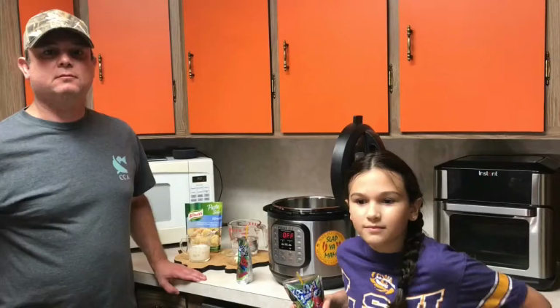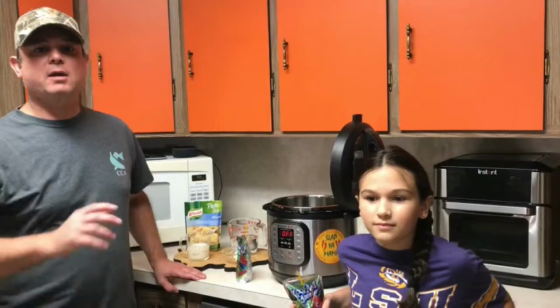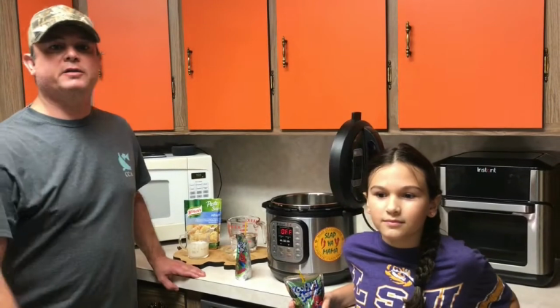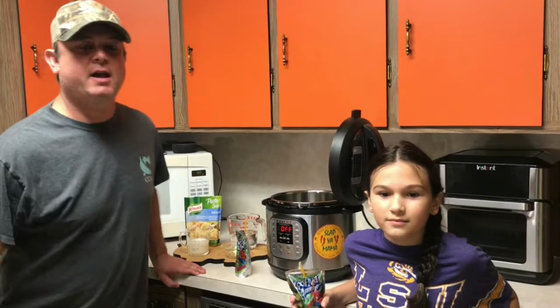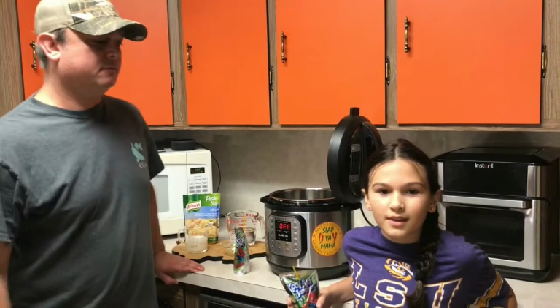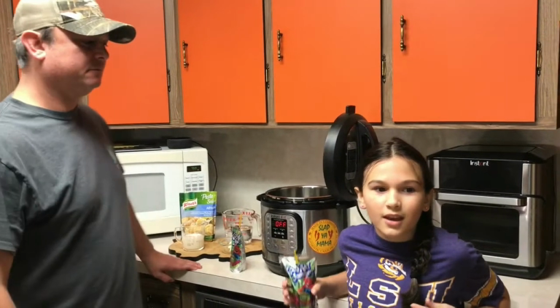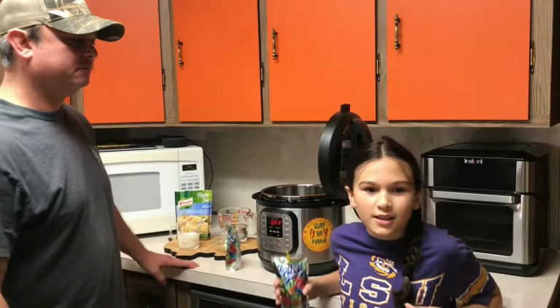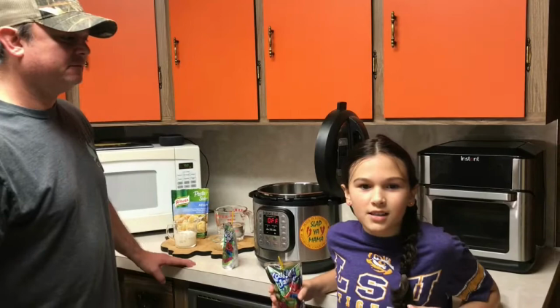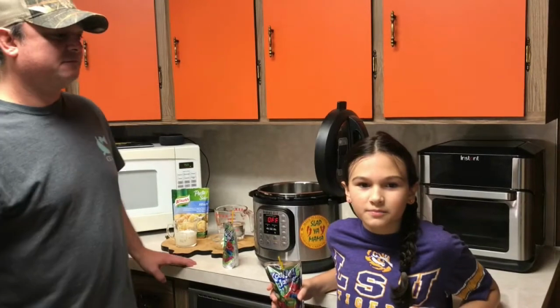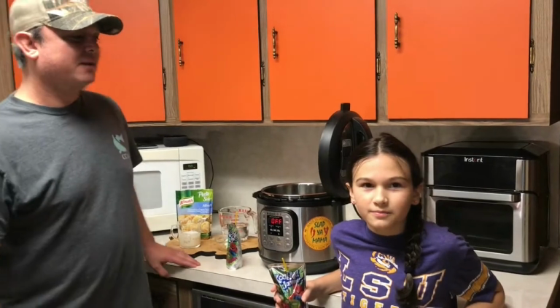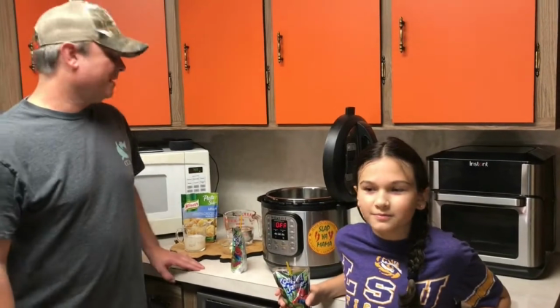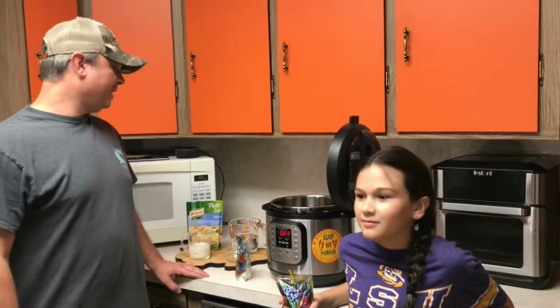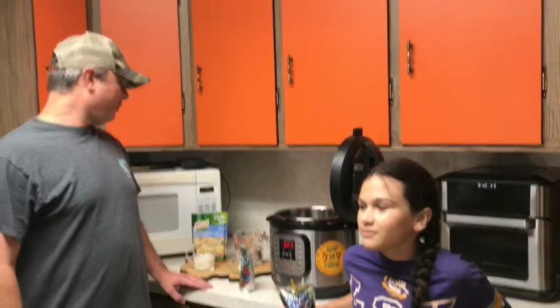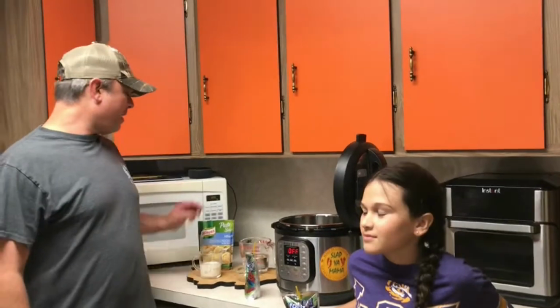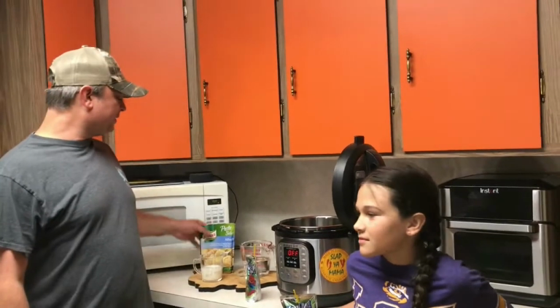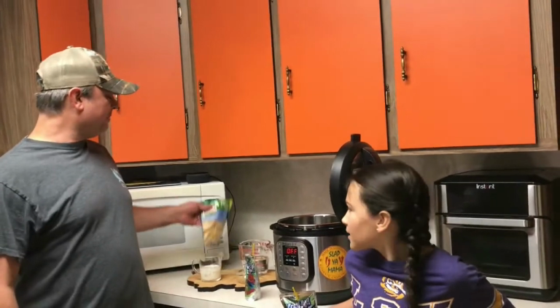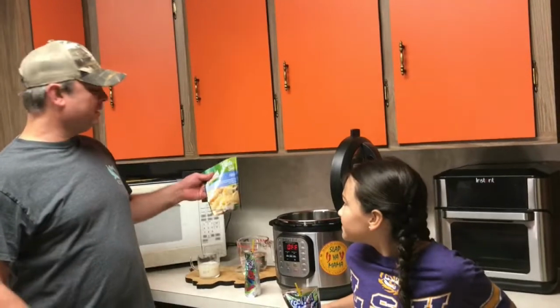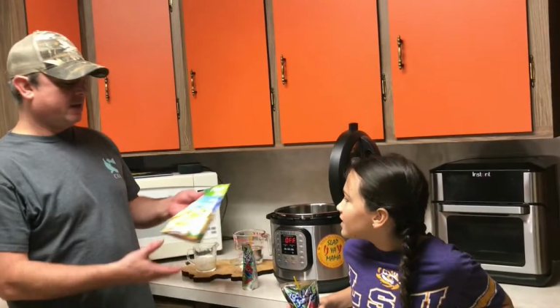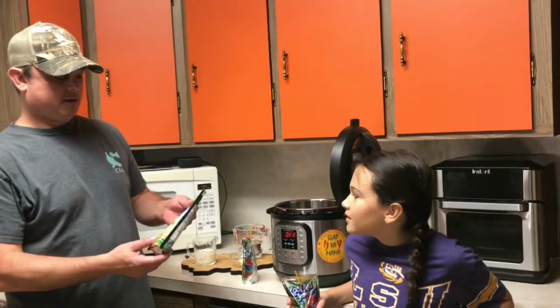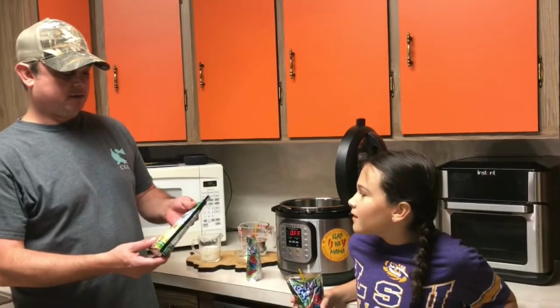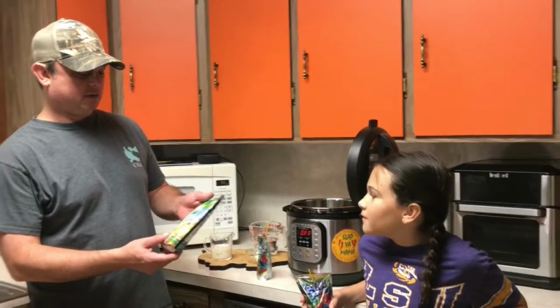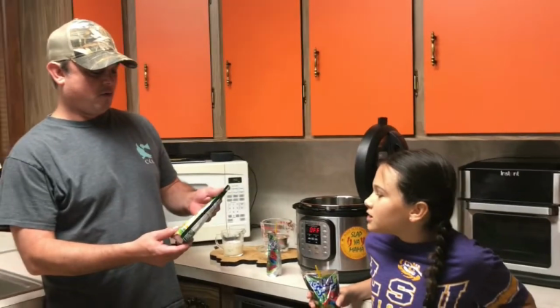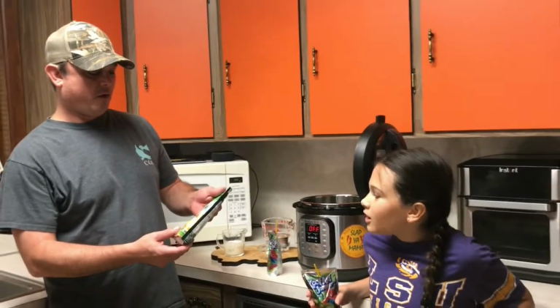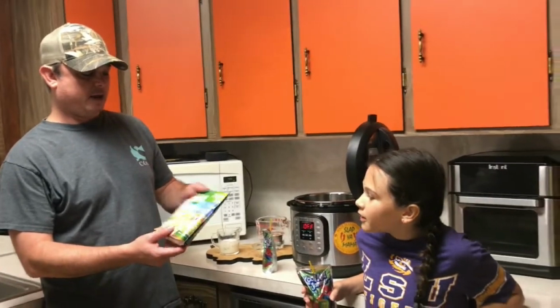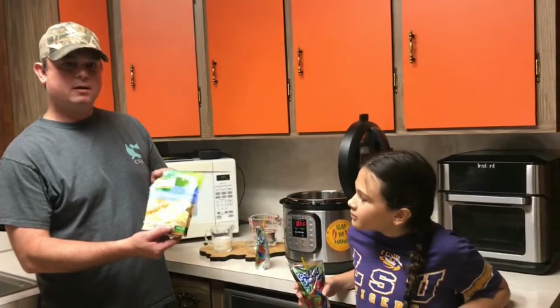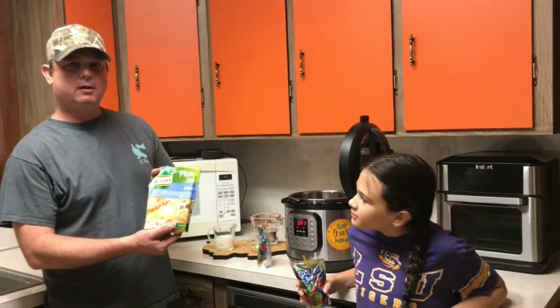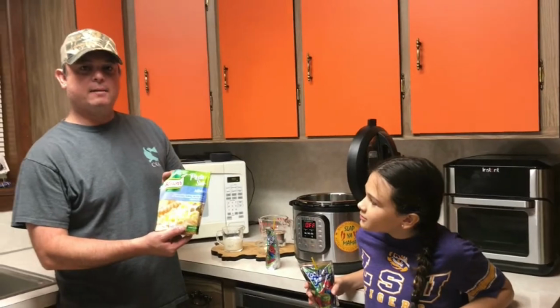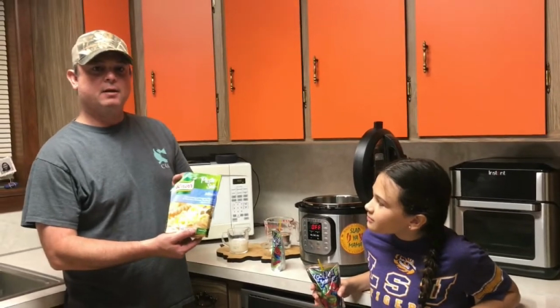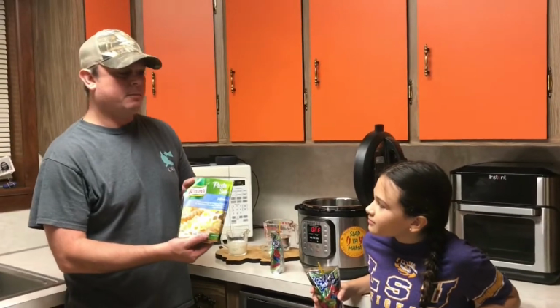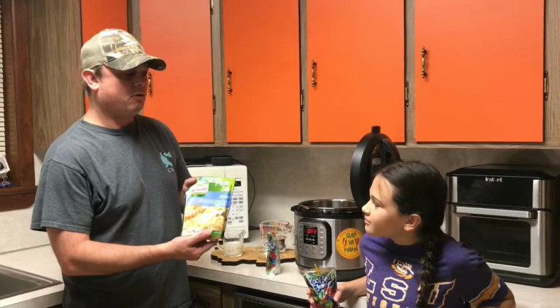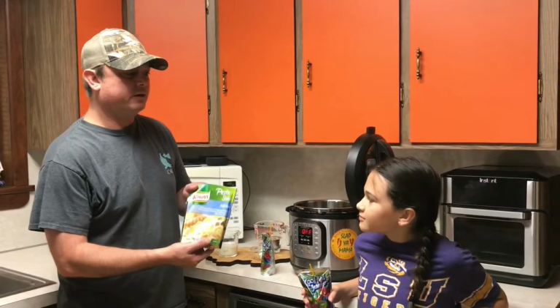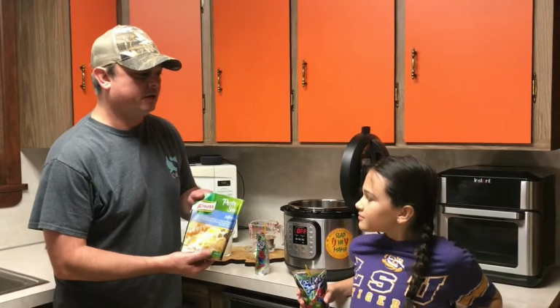Hey y'all, this is Zach. Hey y'all, this is Addison. Tonight we're going to be making some — this Knorr brand. My daughter wanted this for dinner.